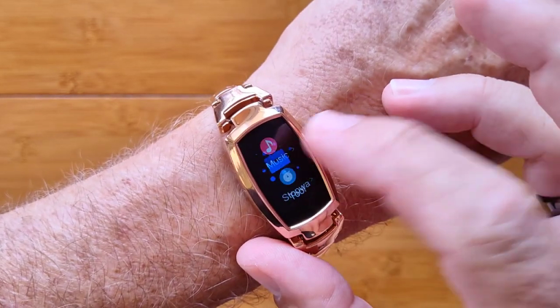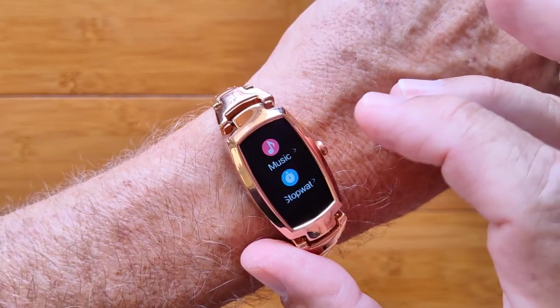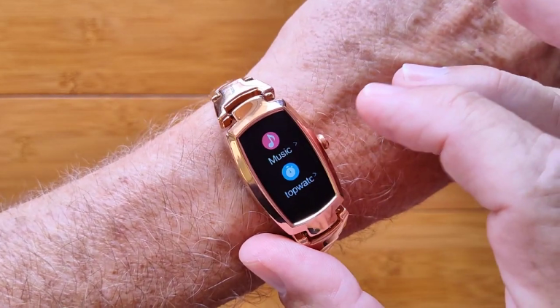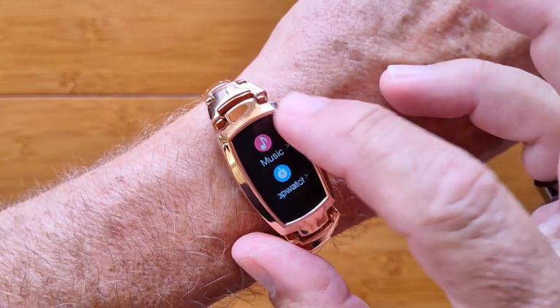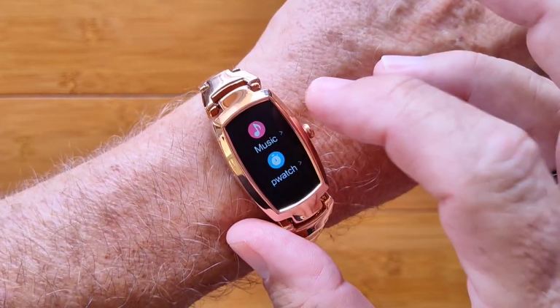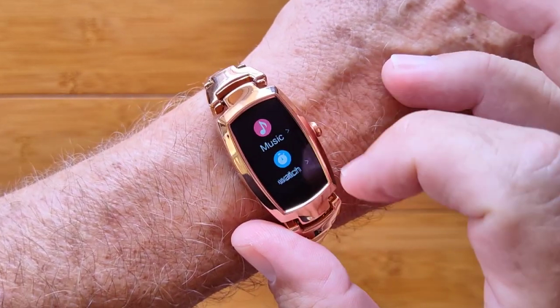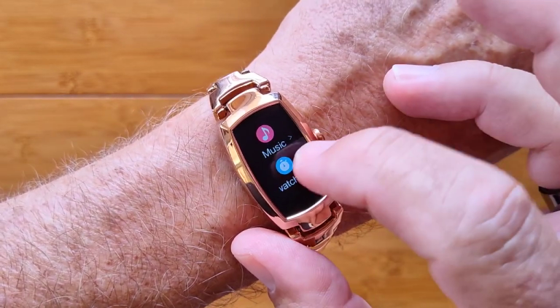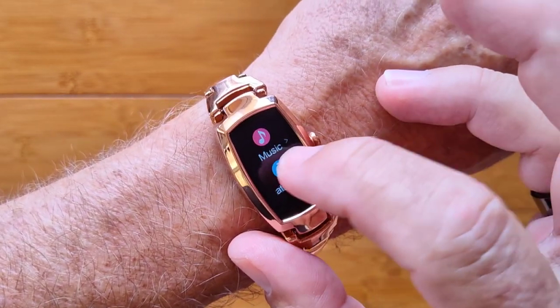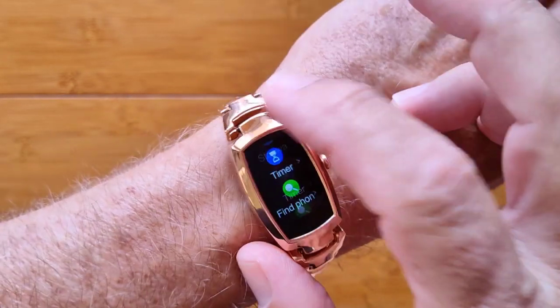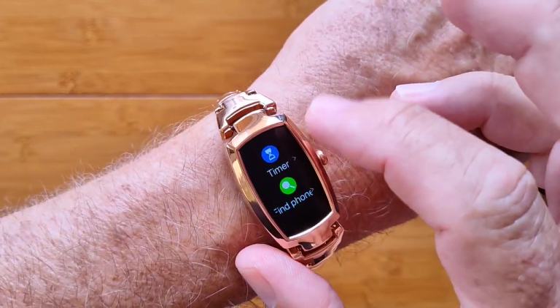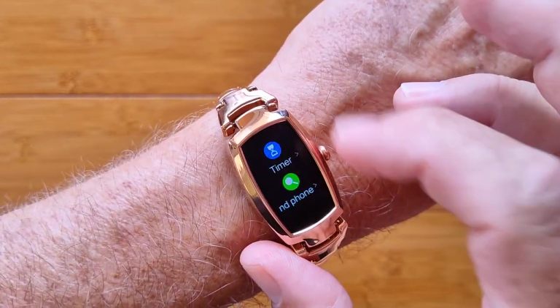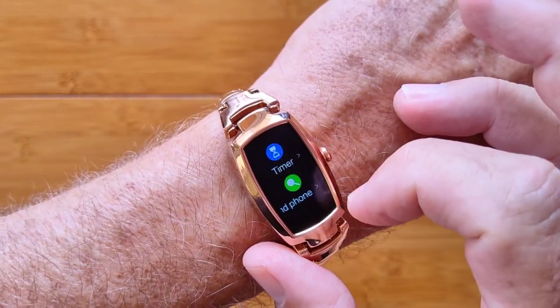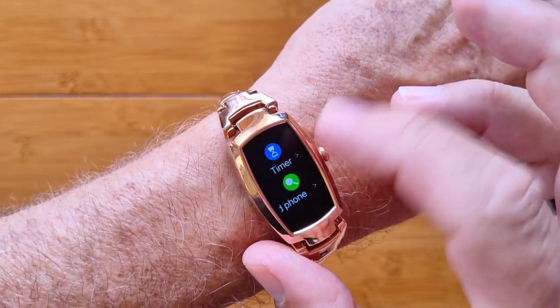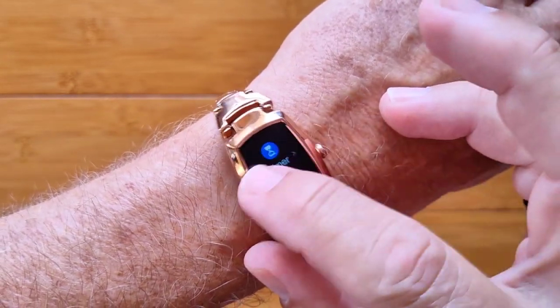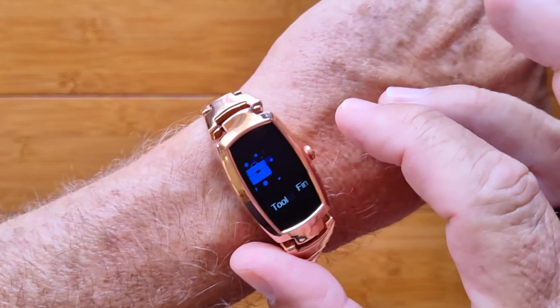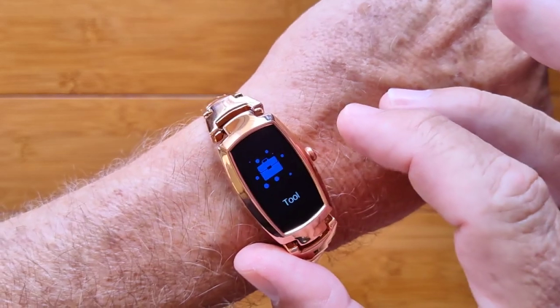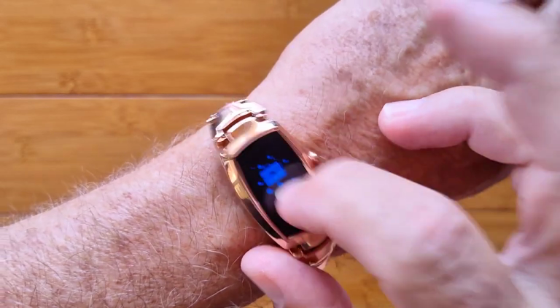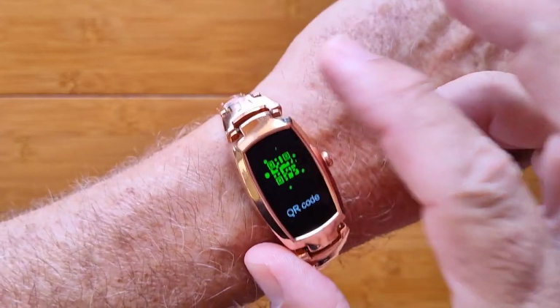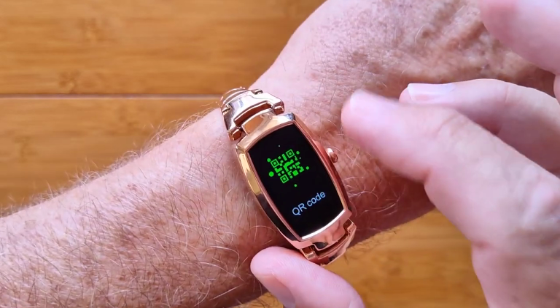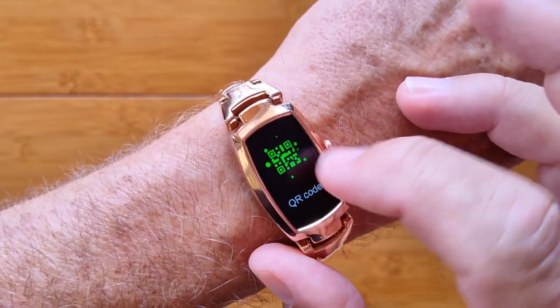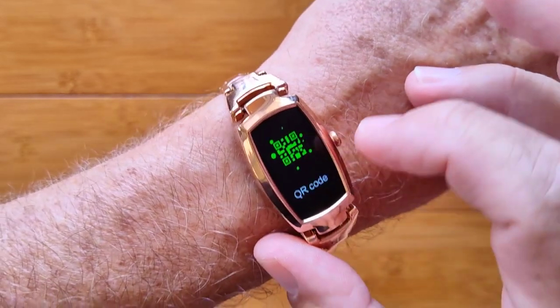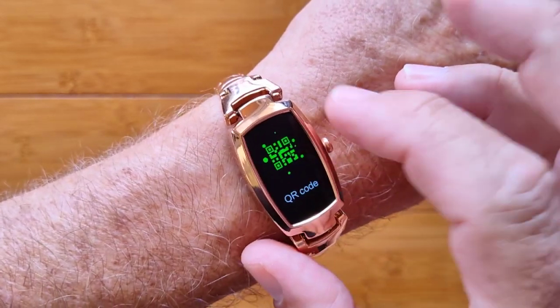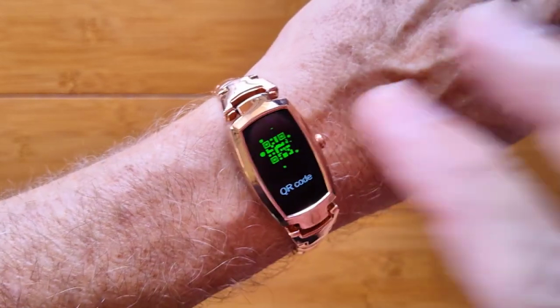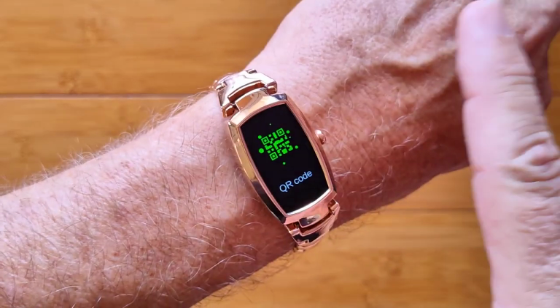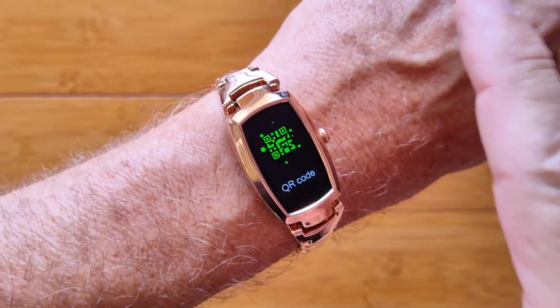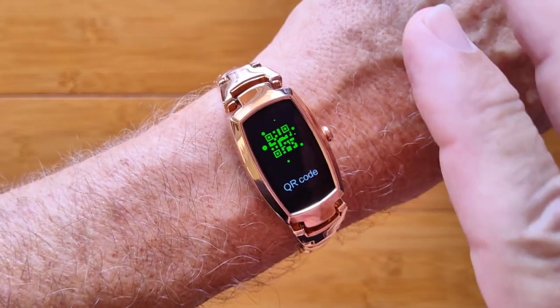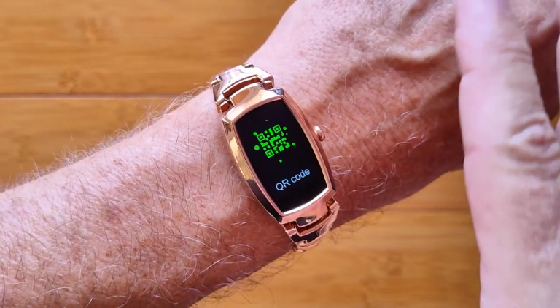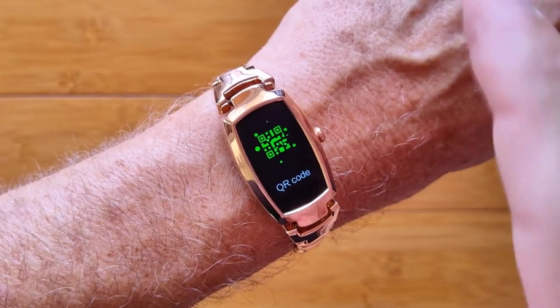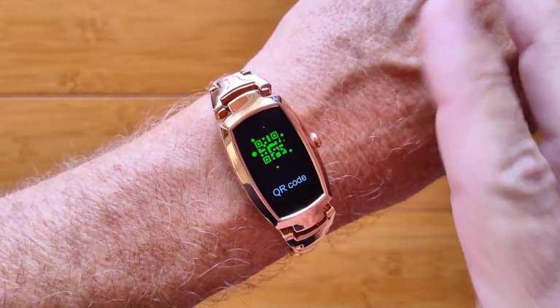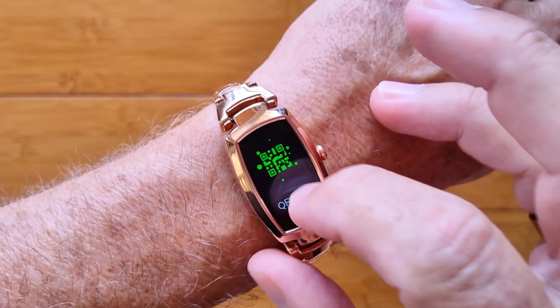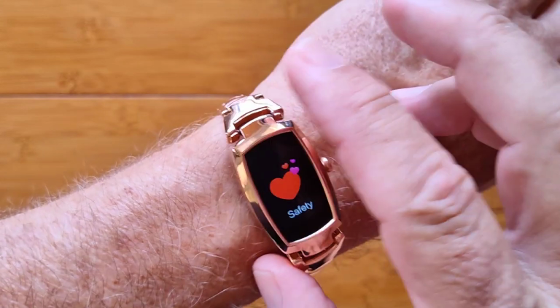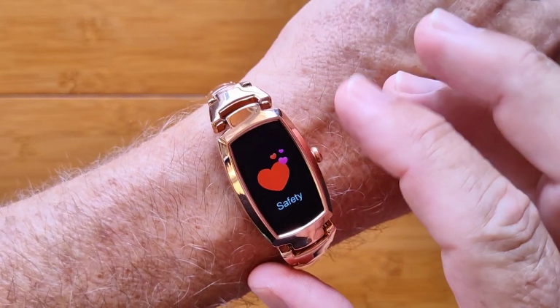You have a toolbox with a music player, stopwatch, countdown timer, and find your phone. And you've got the QR code information for iPhone and for Android.